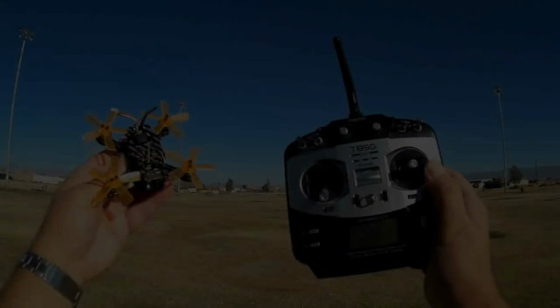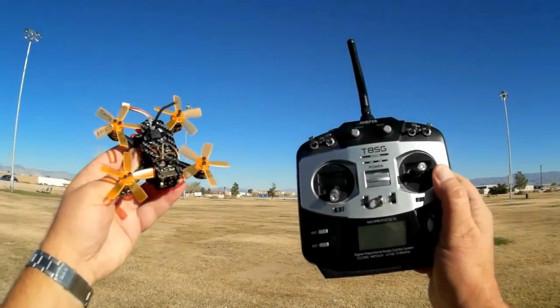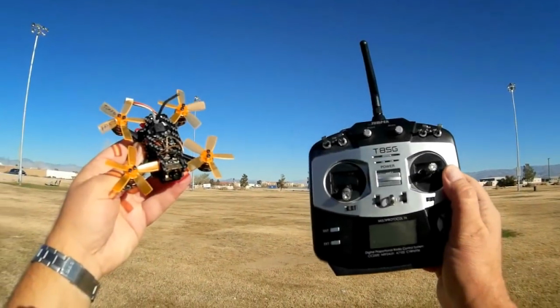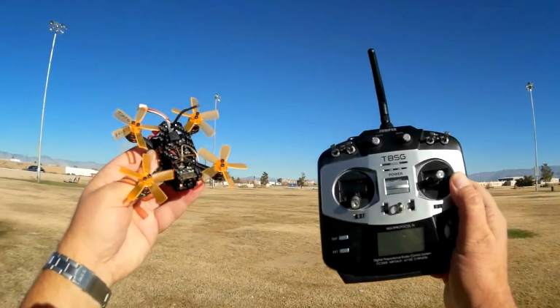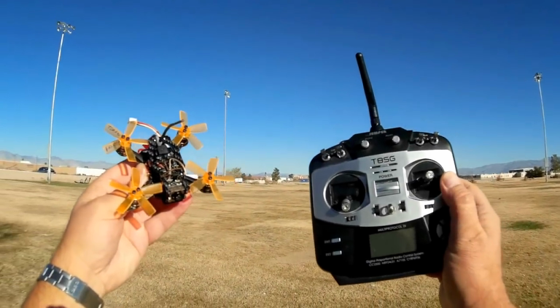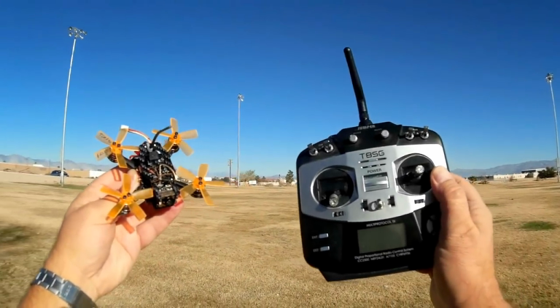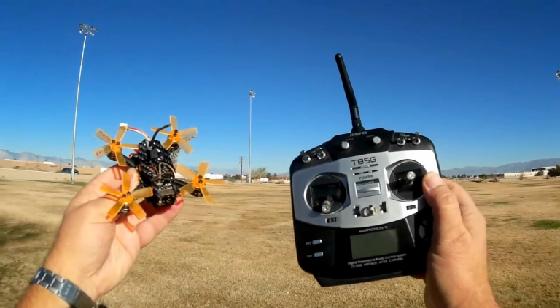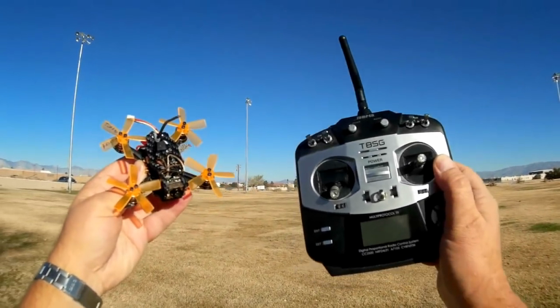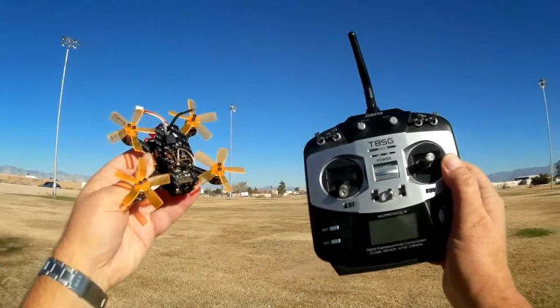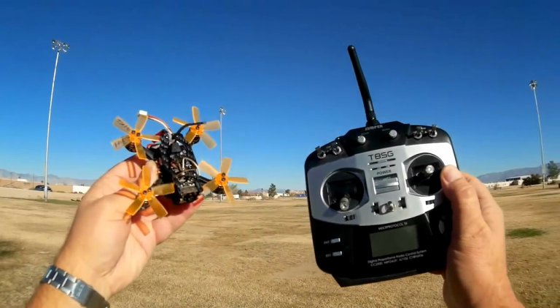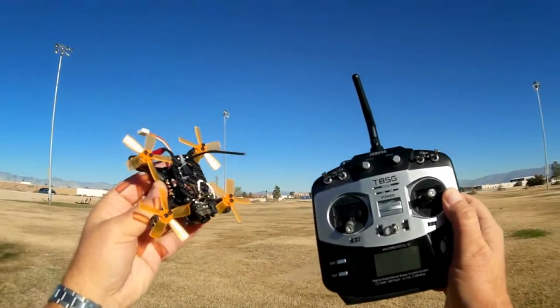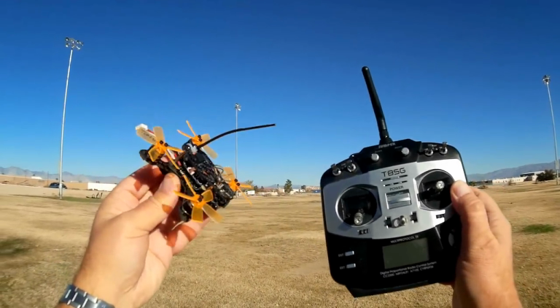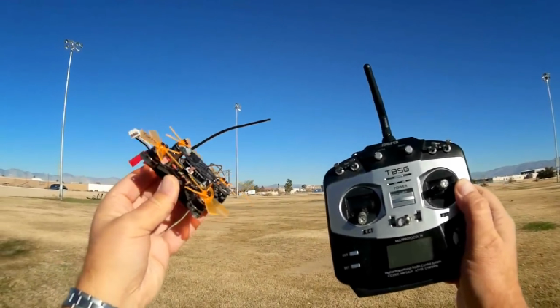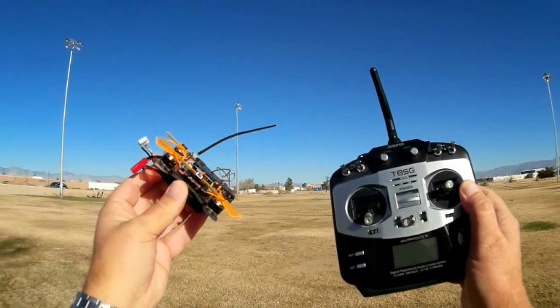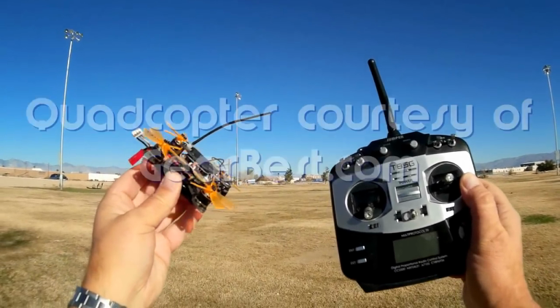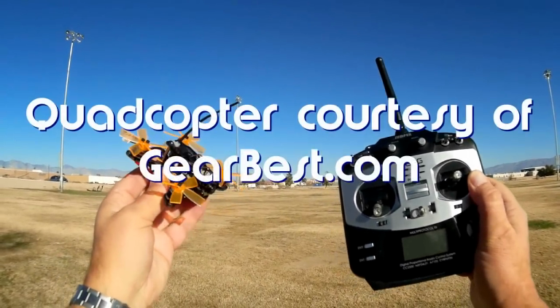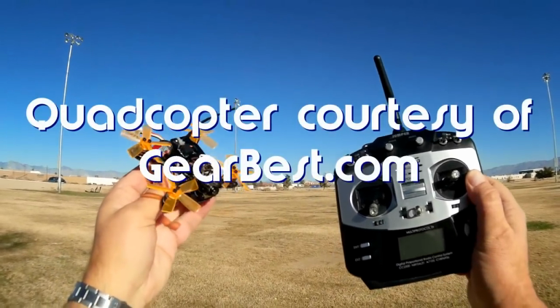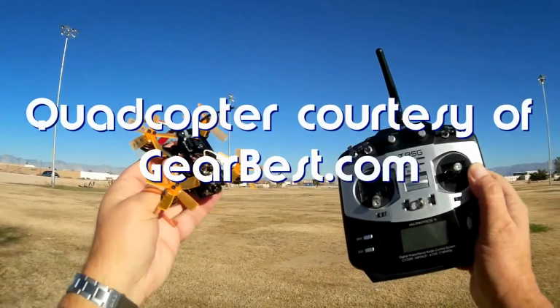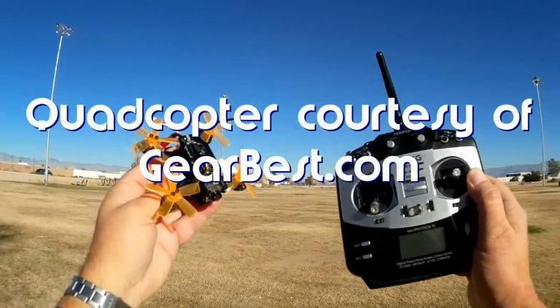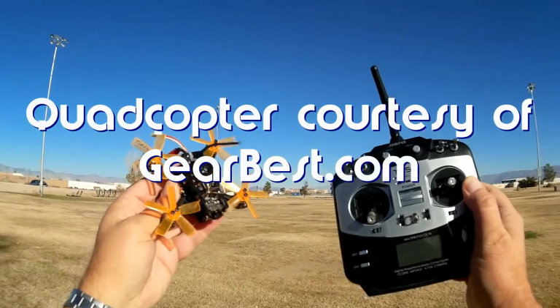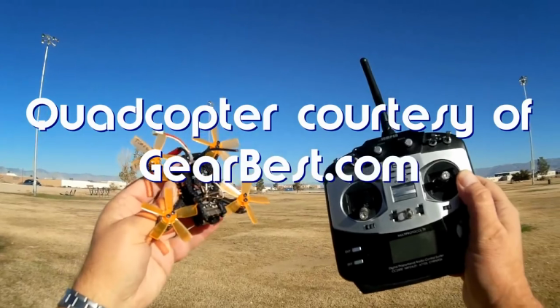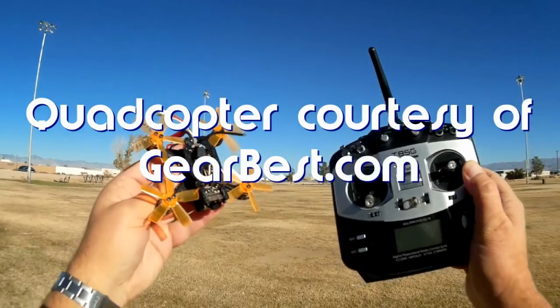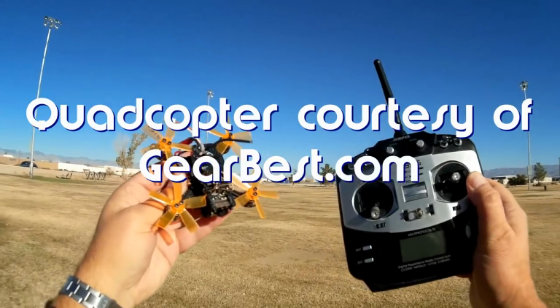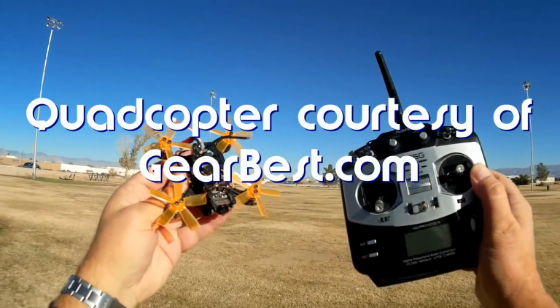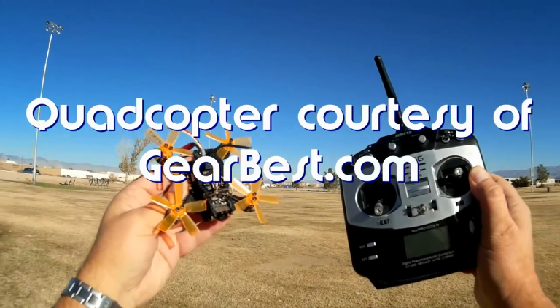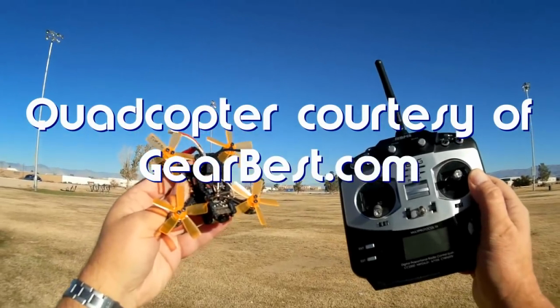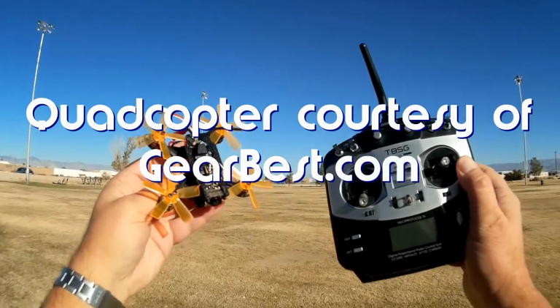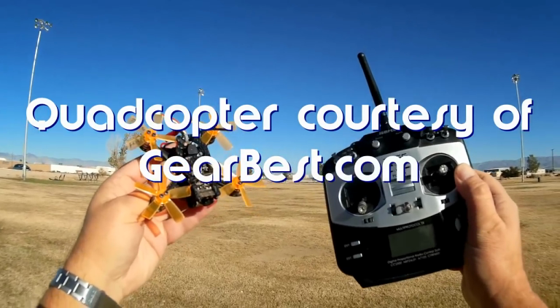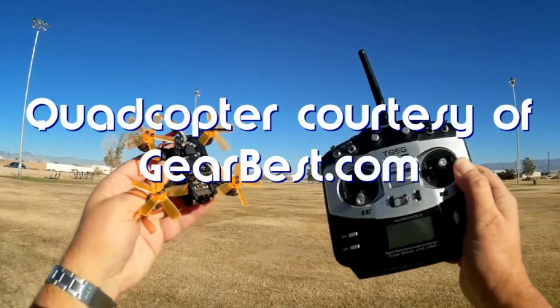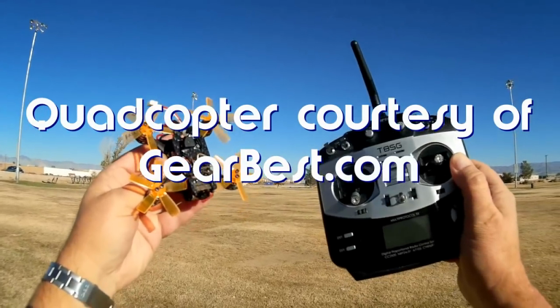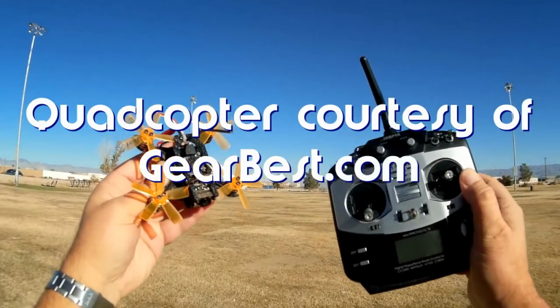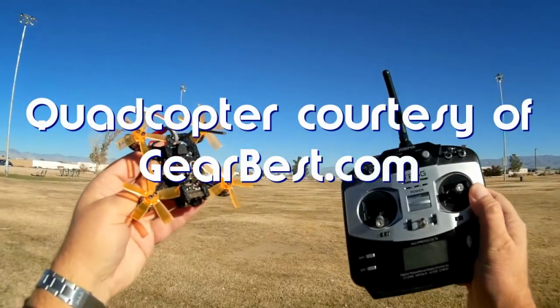Good morning, Quadcopter 101 here. What I got for you today is a review of a neat new little quadcopter. This is a Fury Bee, or Furry Bee if you will, Toad 90 Micro FPV Racer.